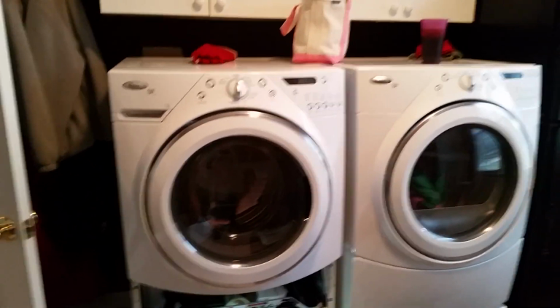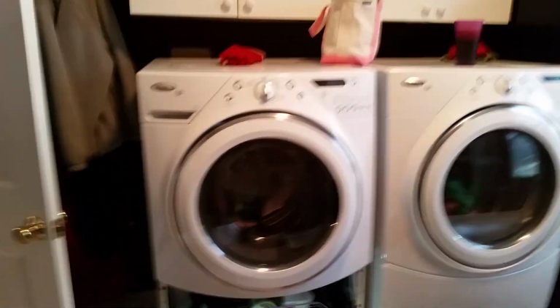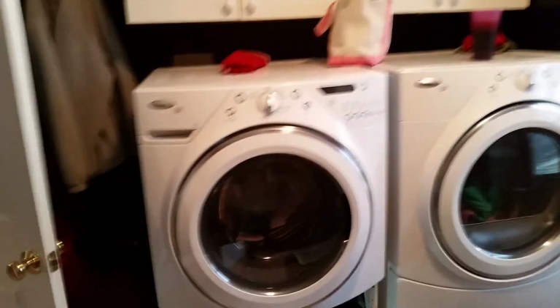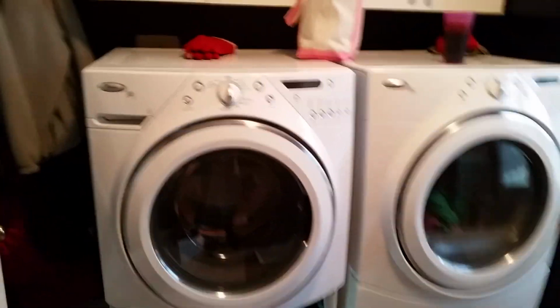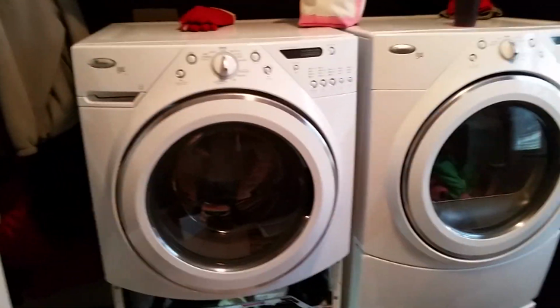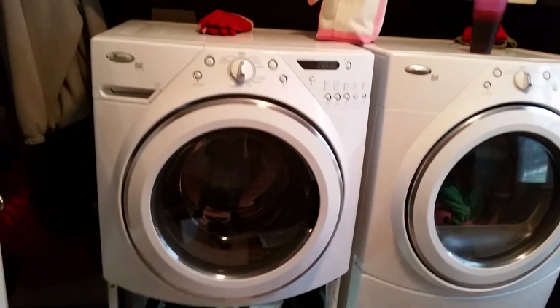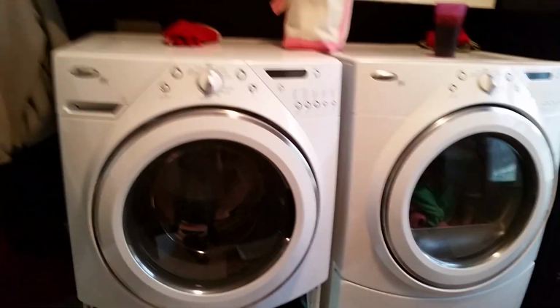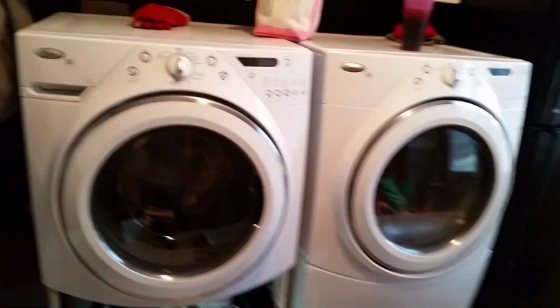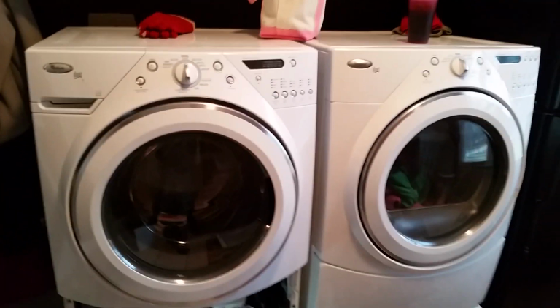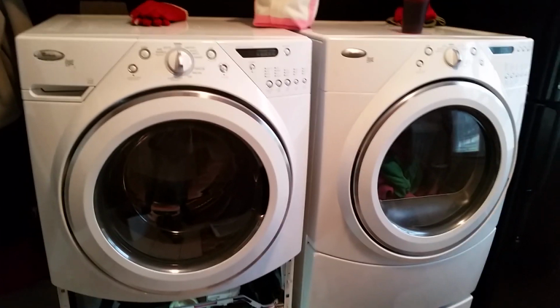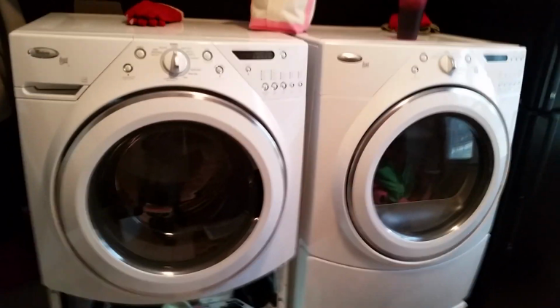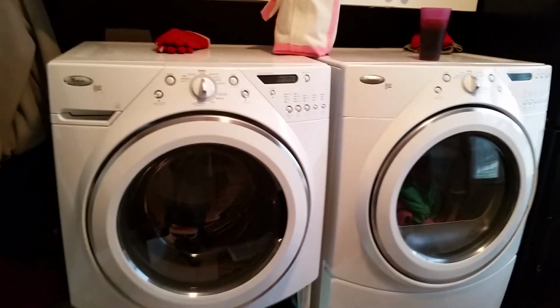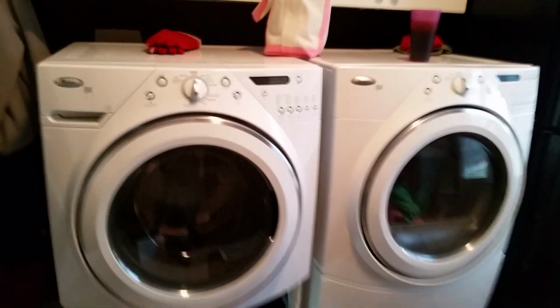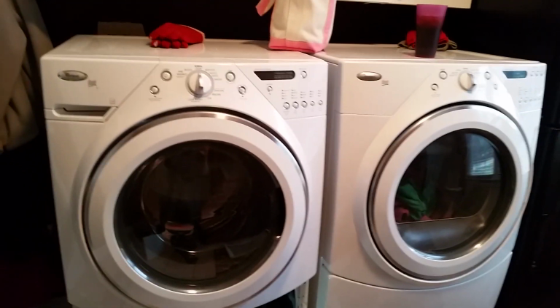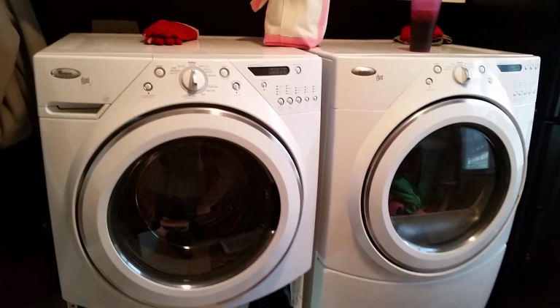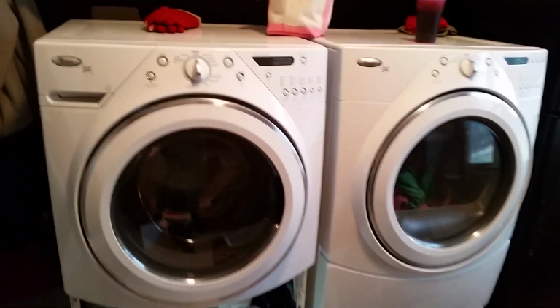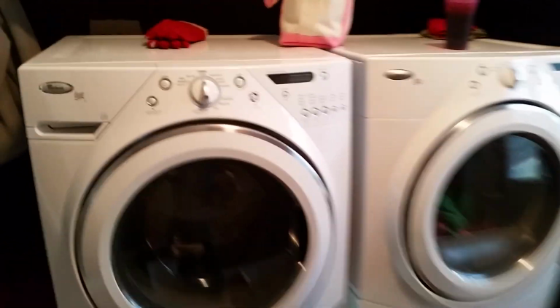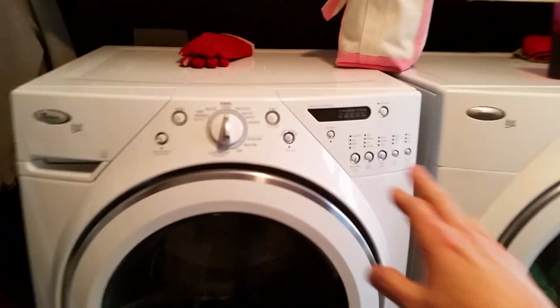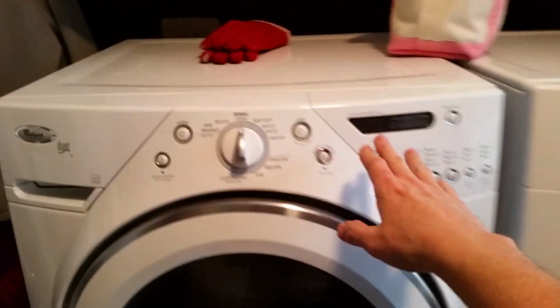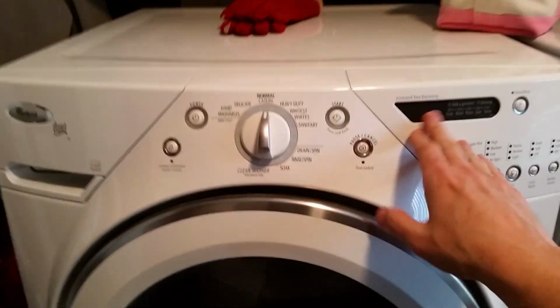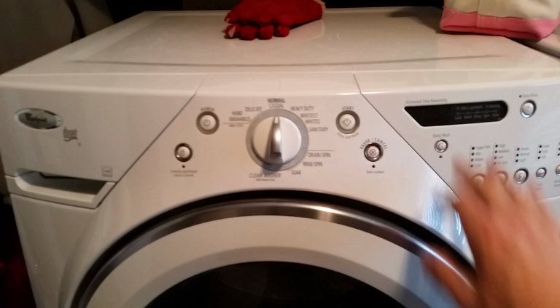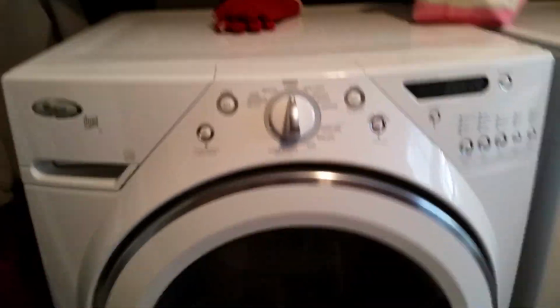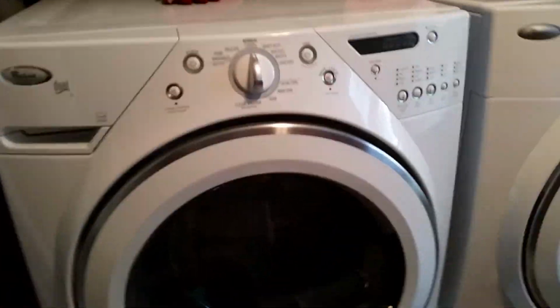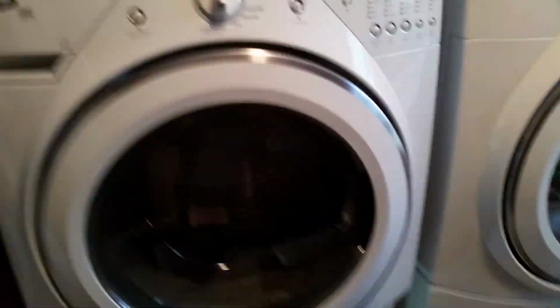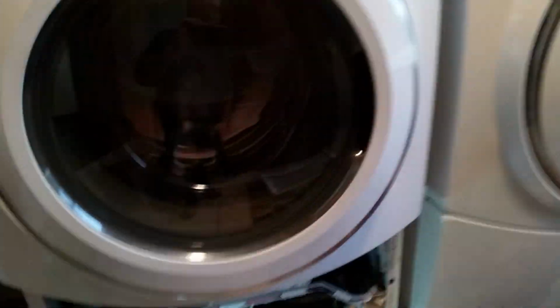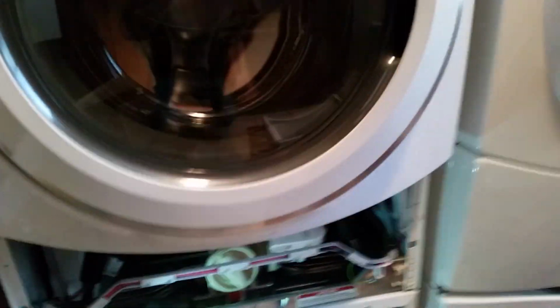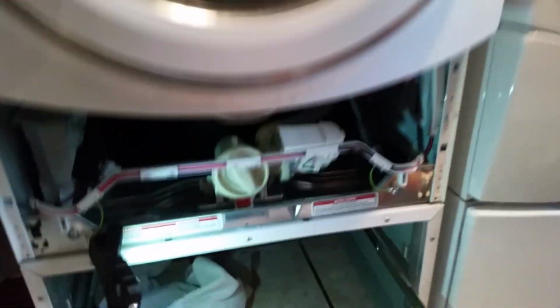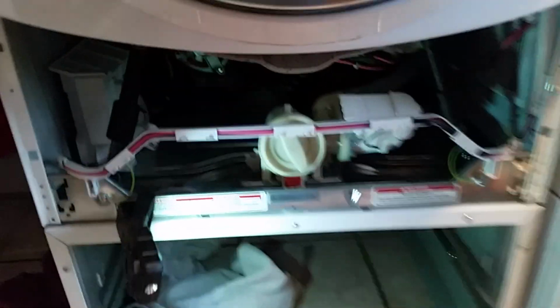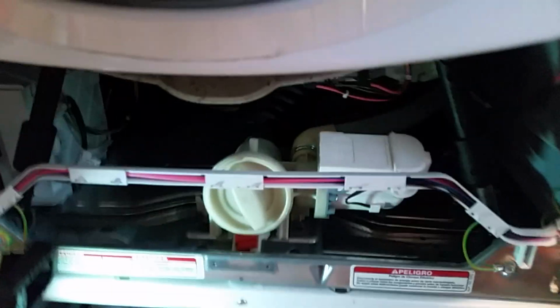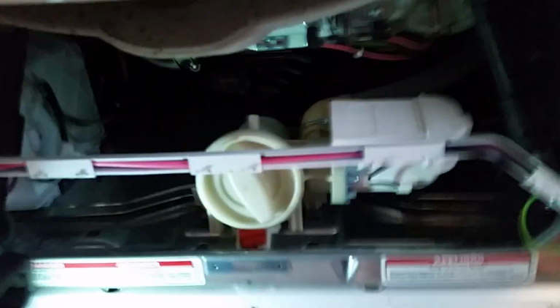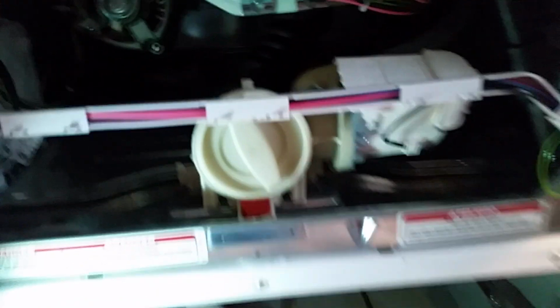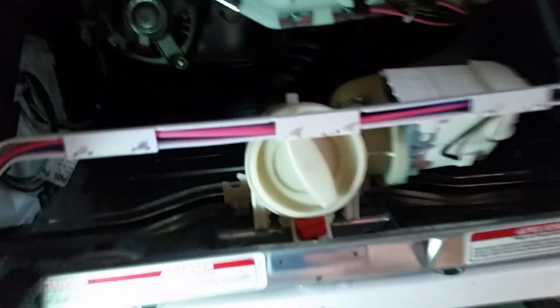I want to make a video about the Whirlpool Duet washer and dryer. If you get the Sud message on the screen, most likely you've got a clogged pump filter basket.